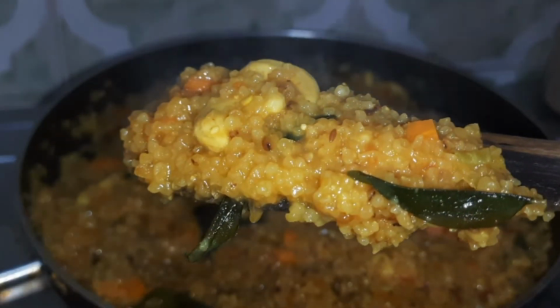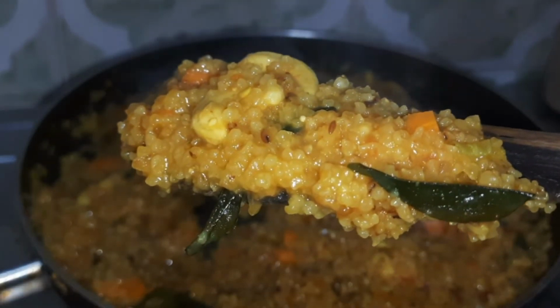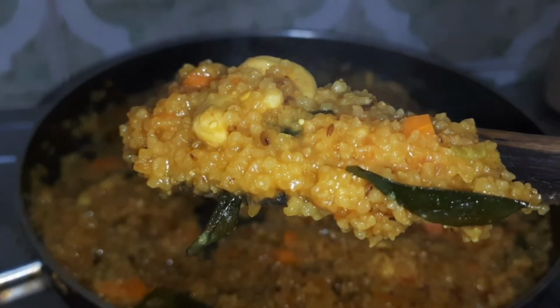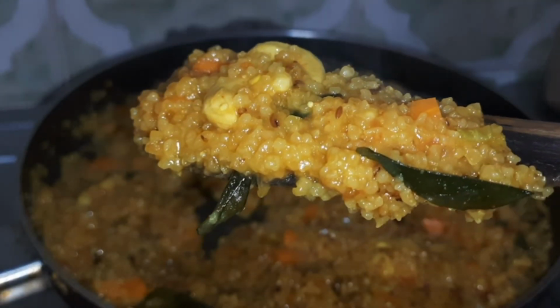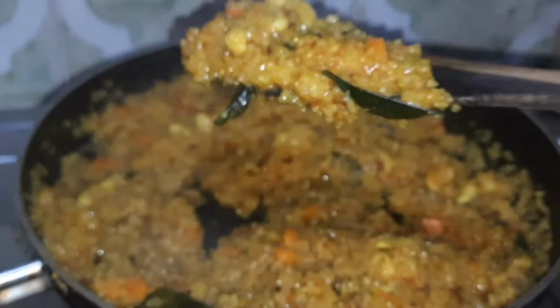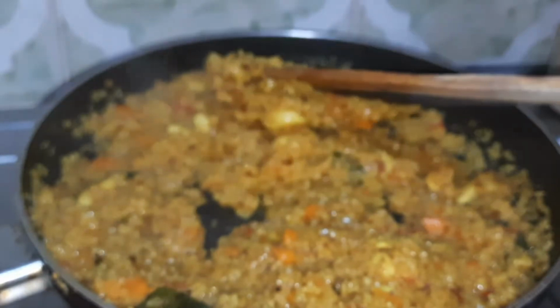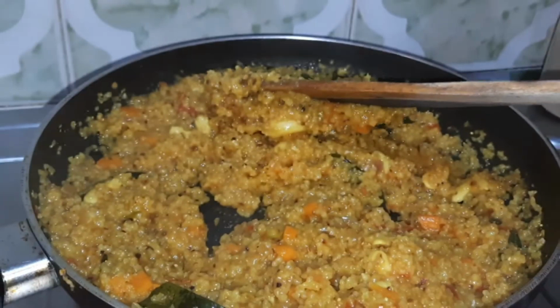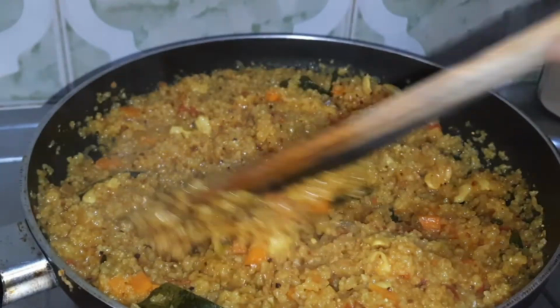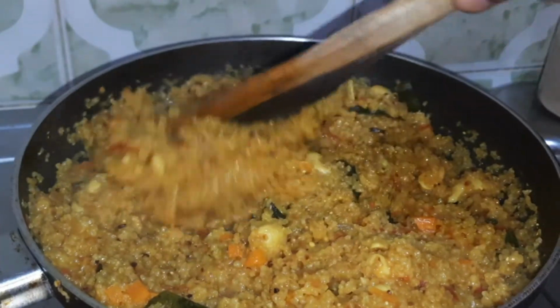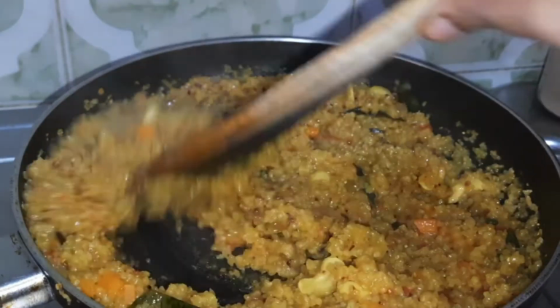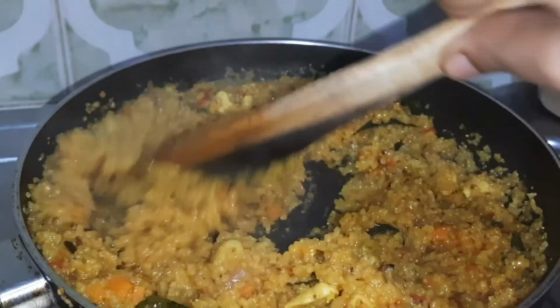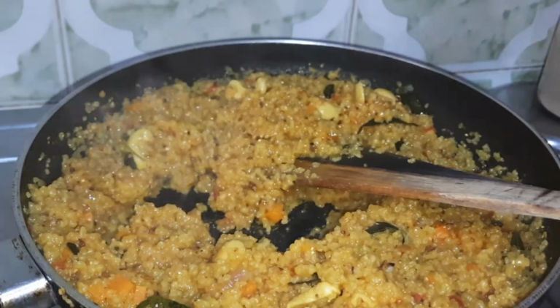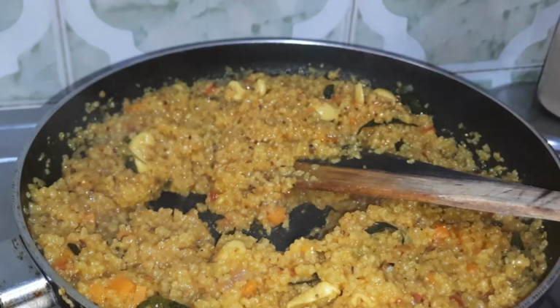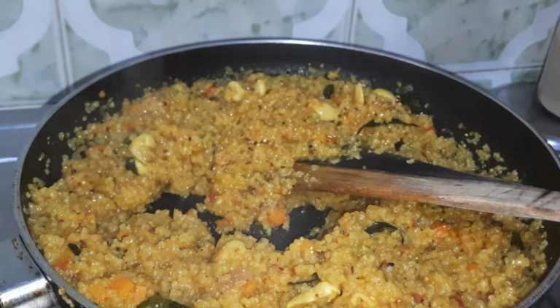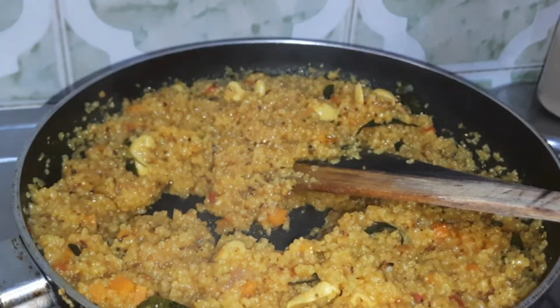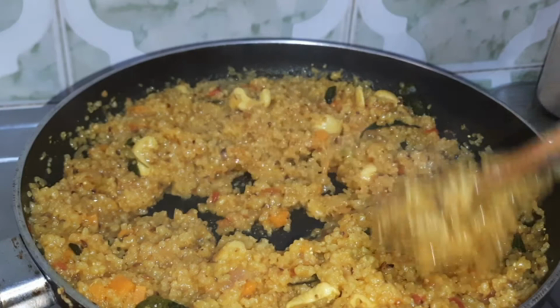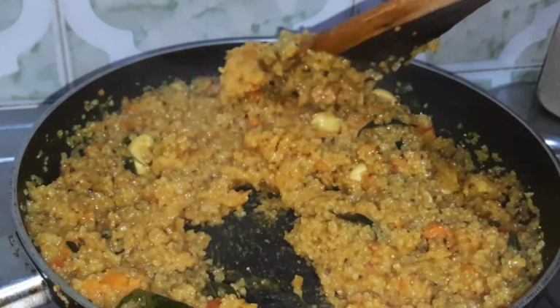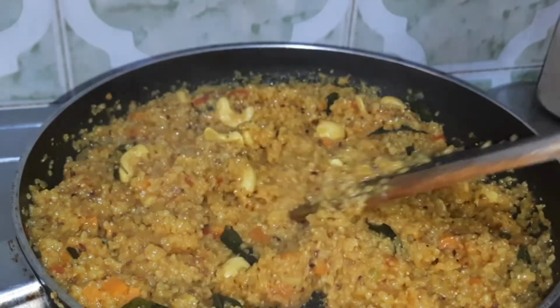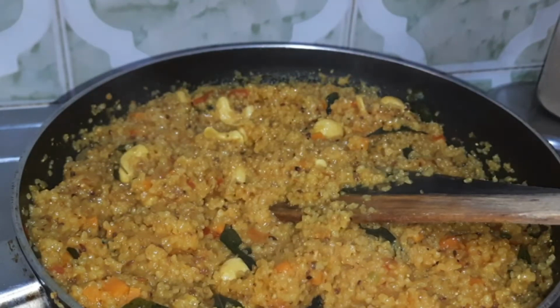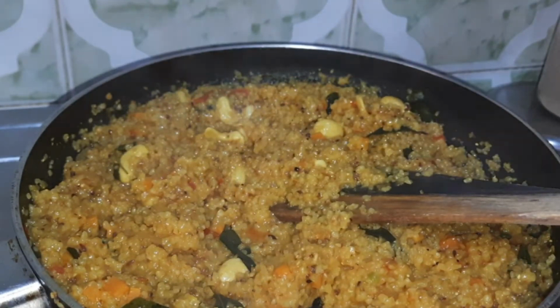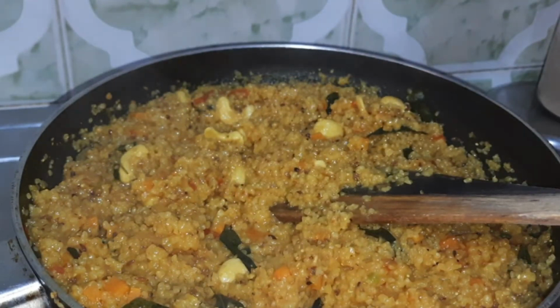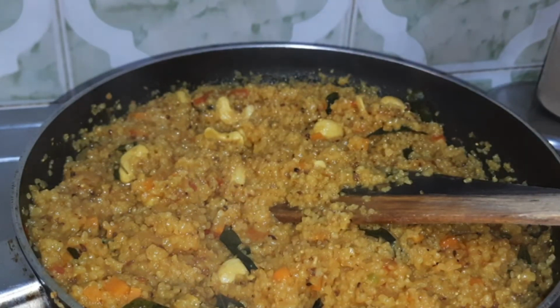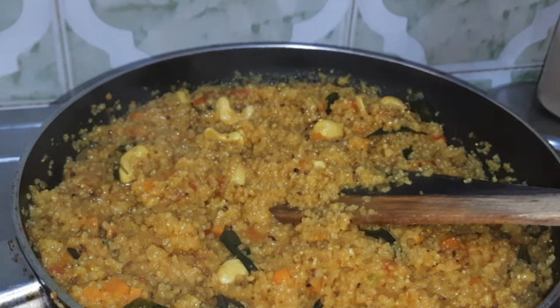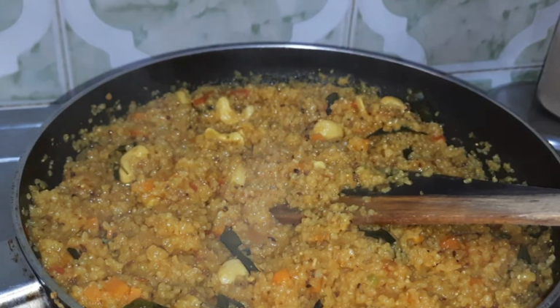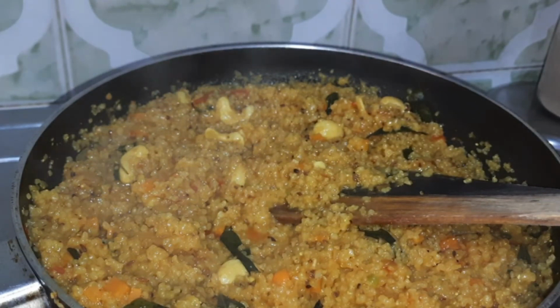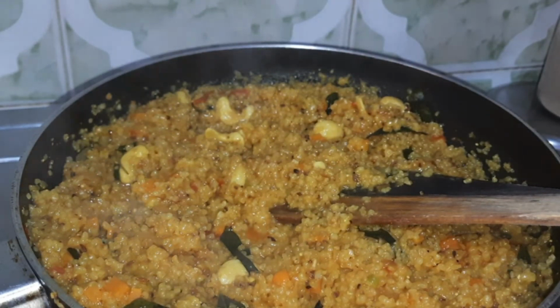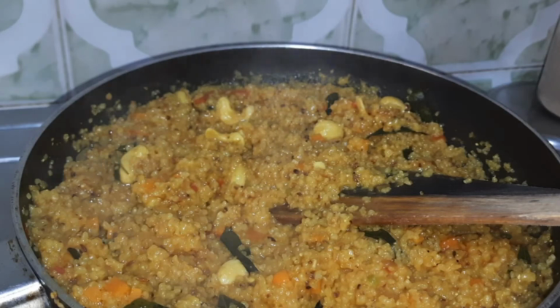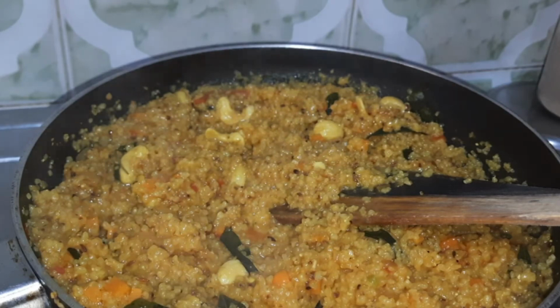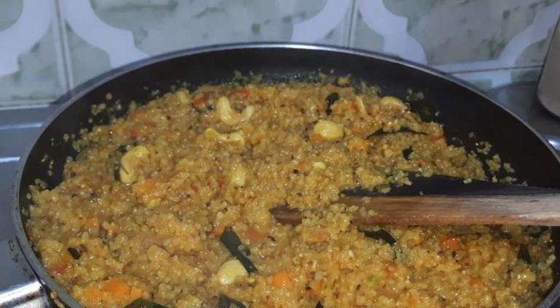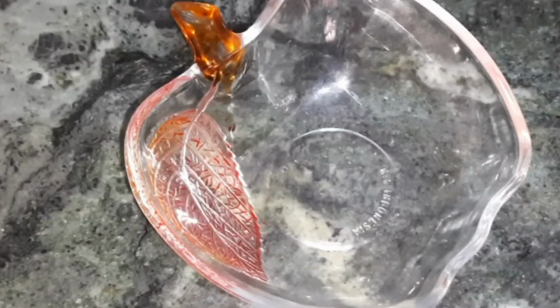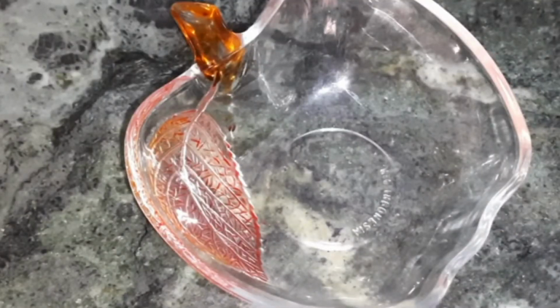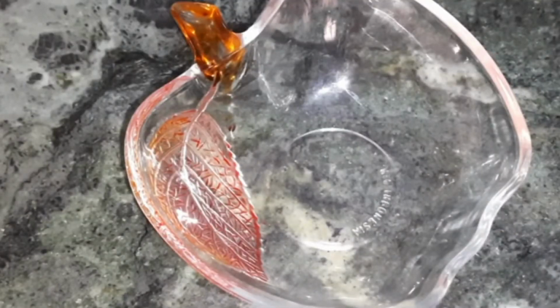Look at this! Yummy, tasty, yet so nutritious kaju upma. Let's serve it. This is a very healthy and filling breakfast.